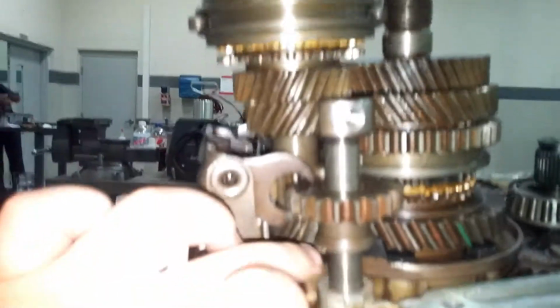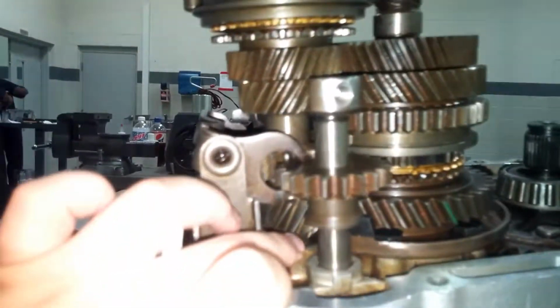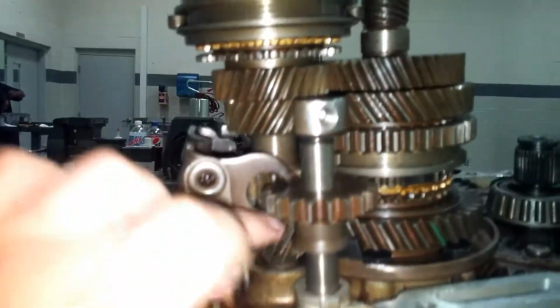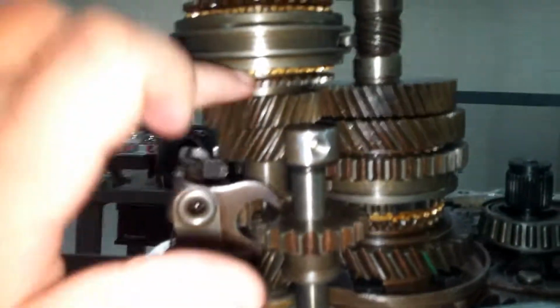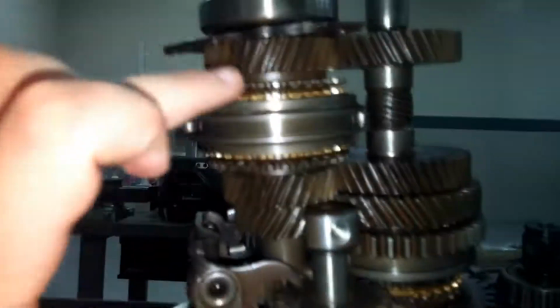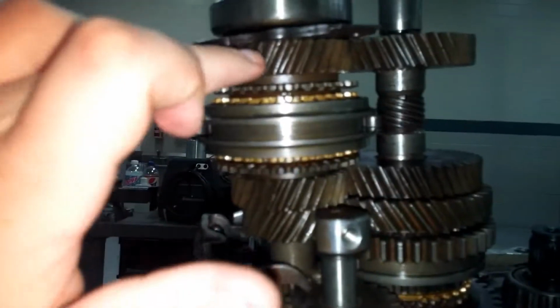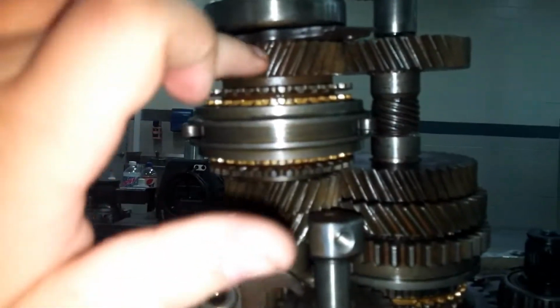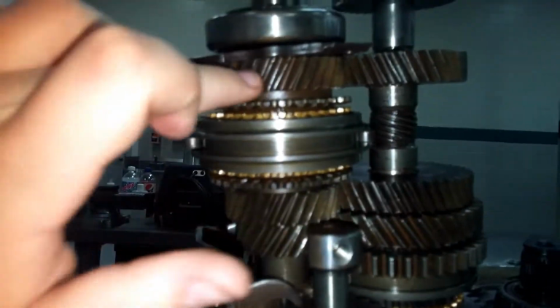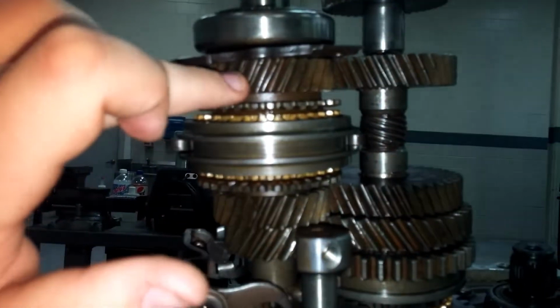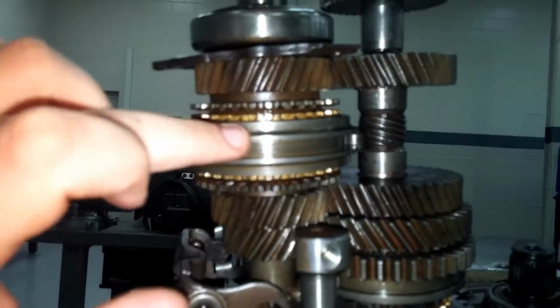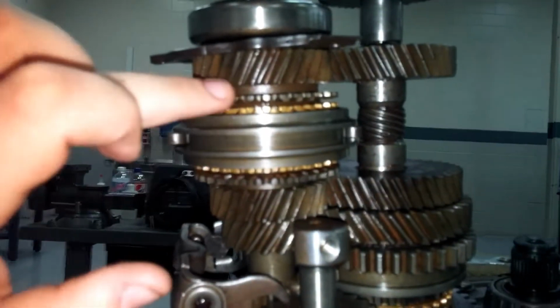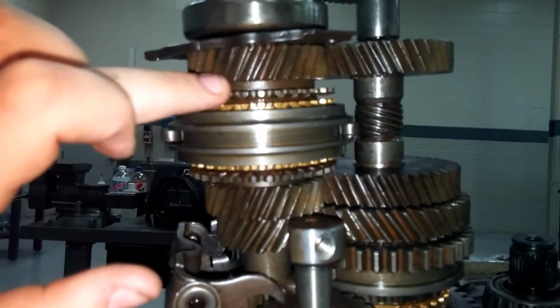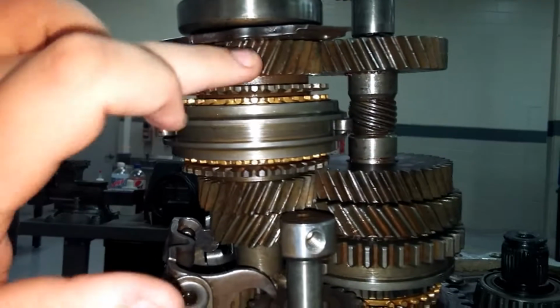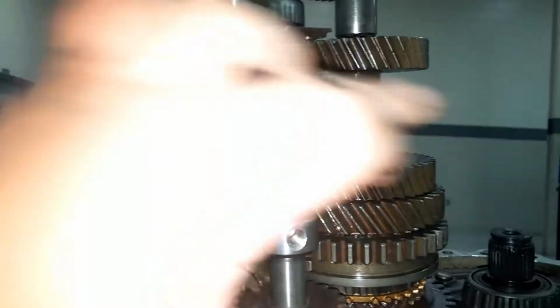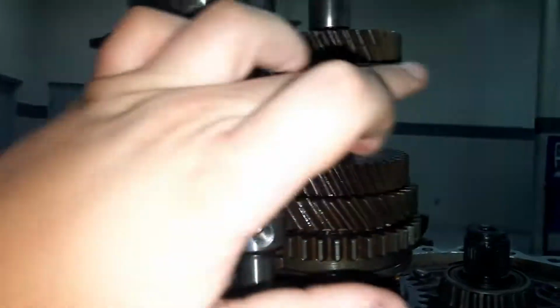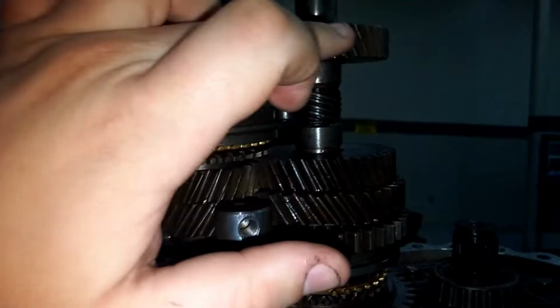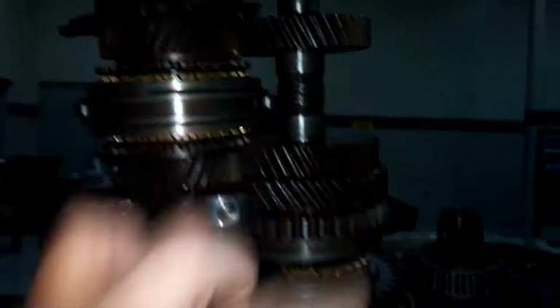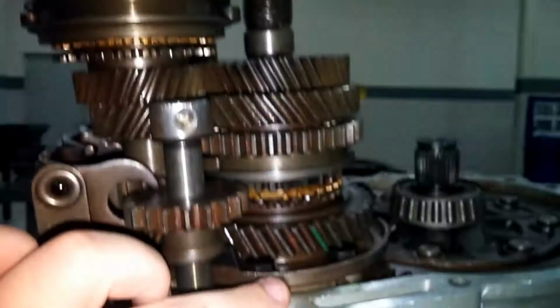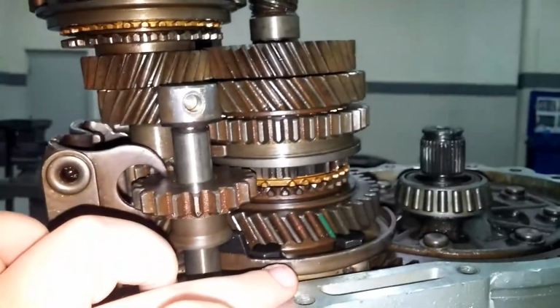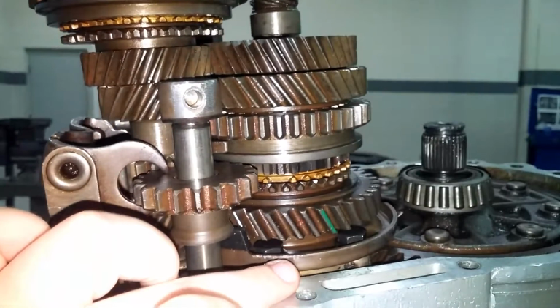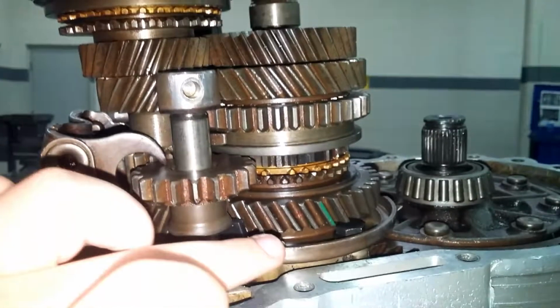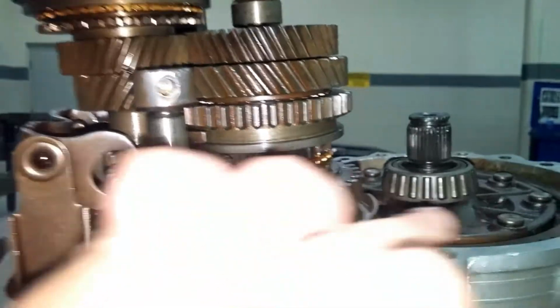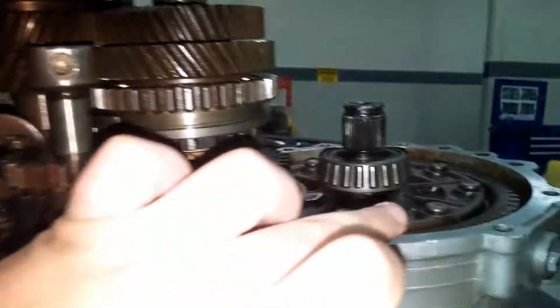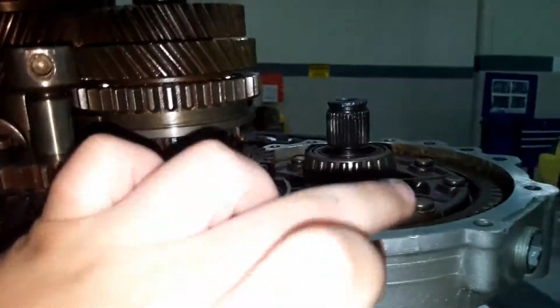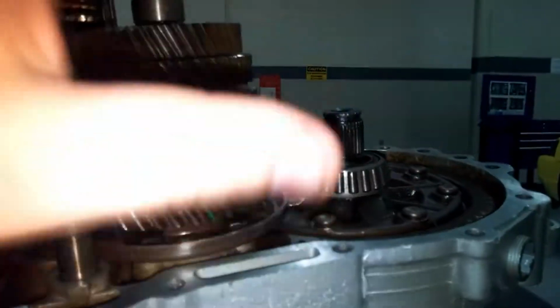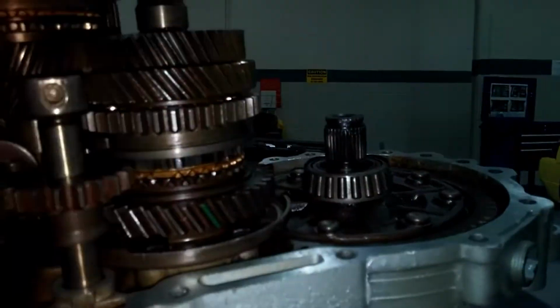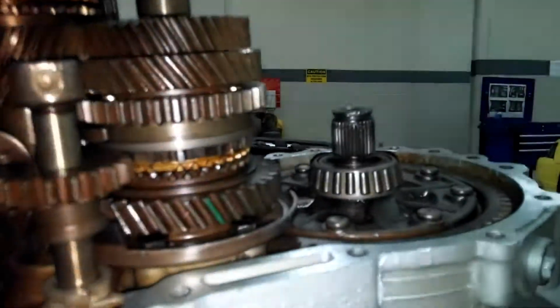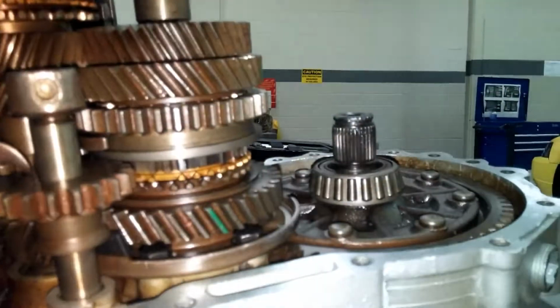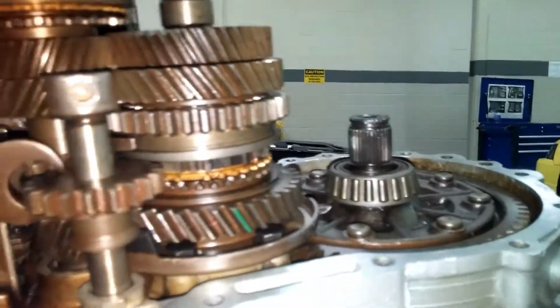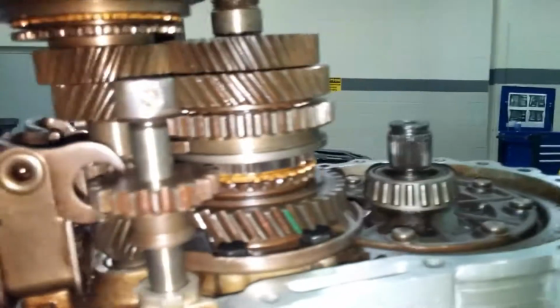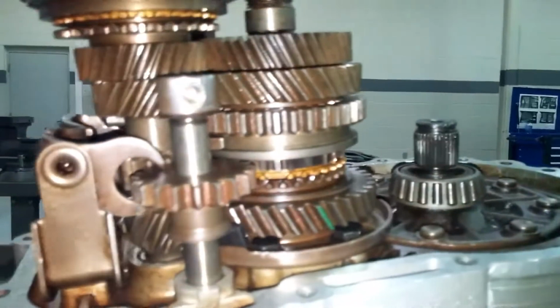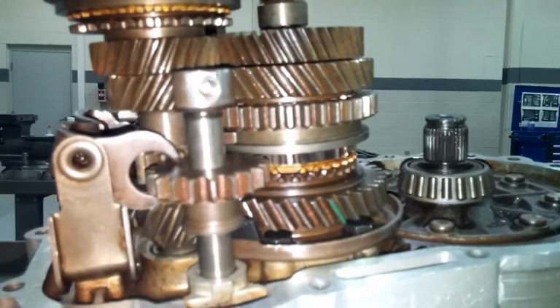Fourth — you guessed it — straight up here to fourth, get locked into the synchro. Power will go over, down, over to our final drive, out to our CV axles, out to the wheels, and onto the road.